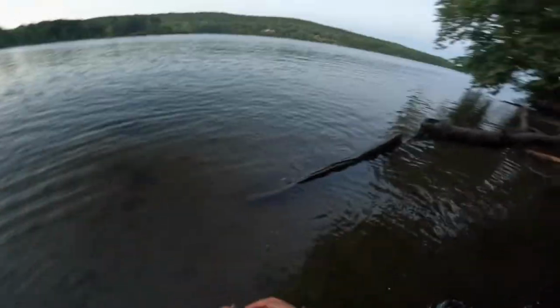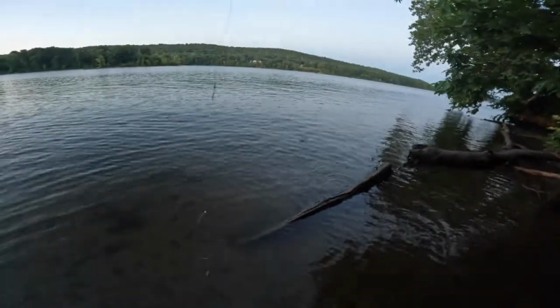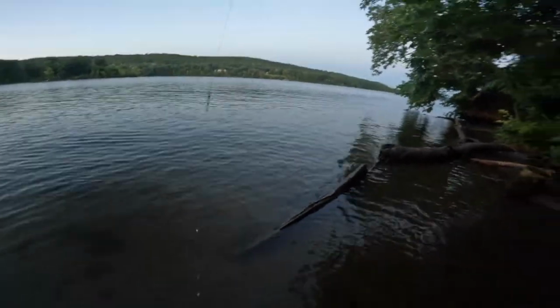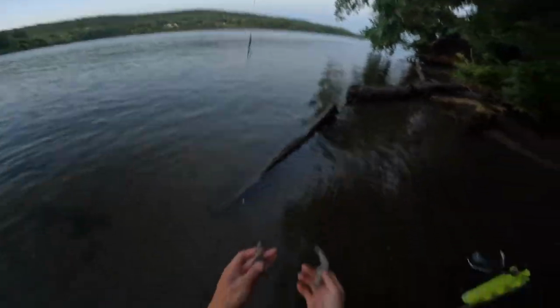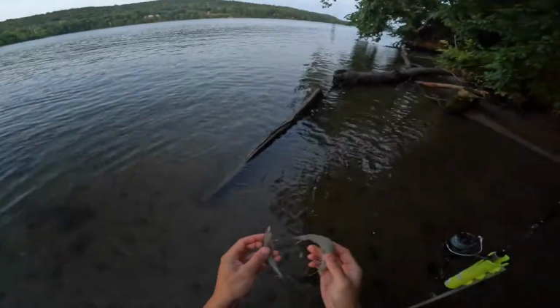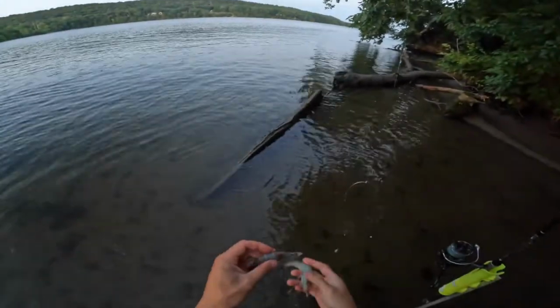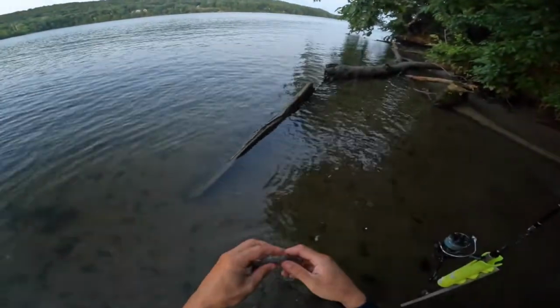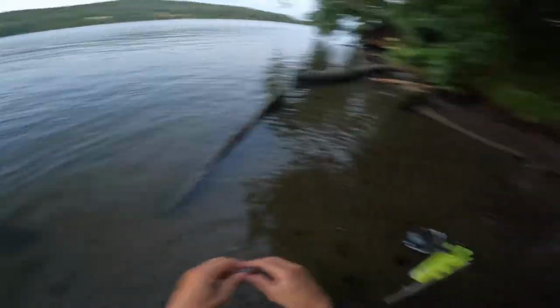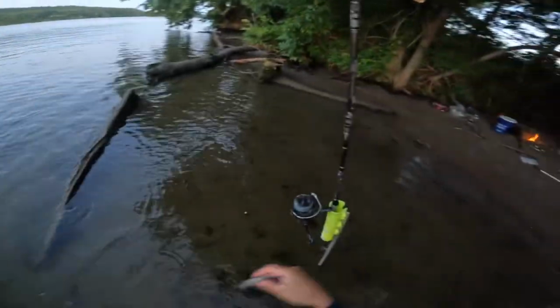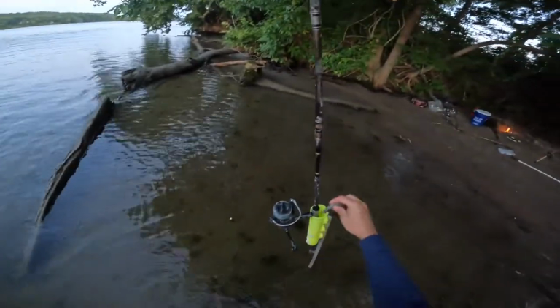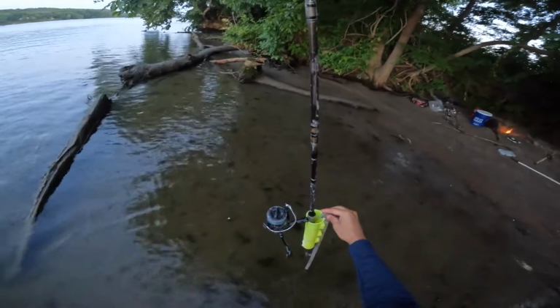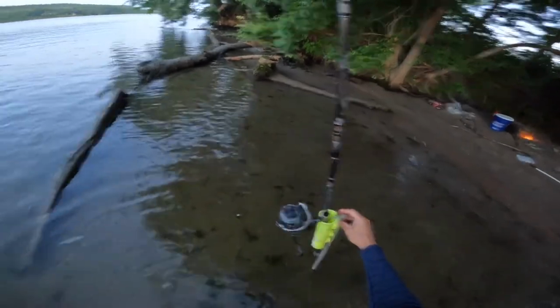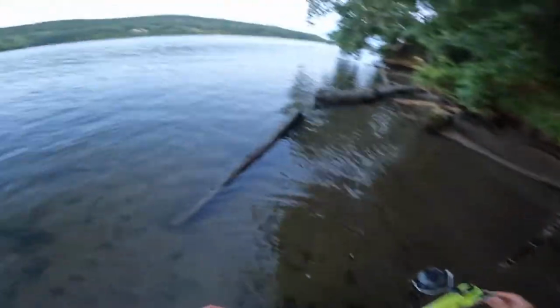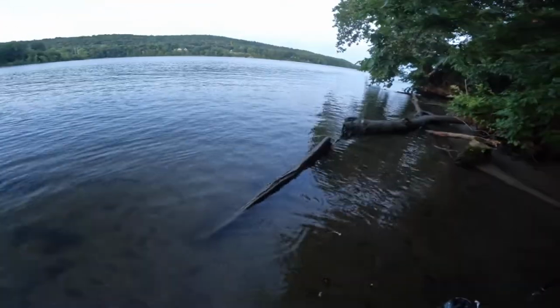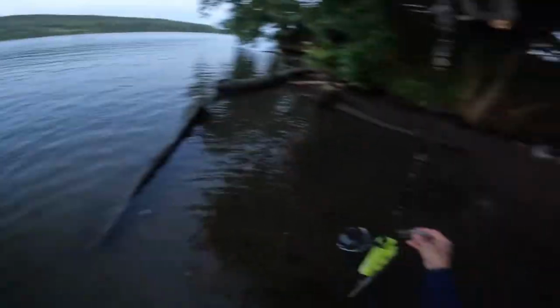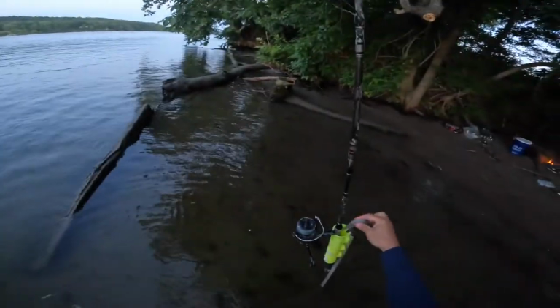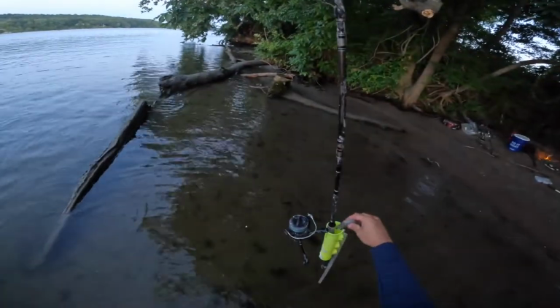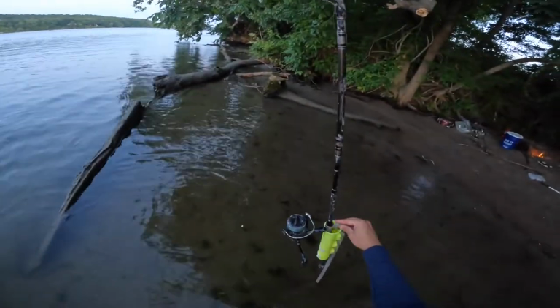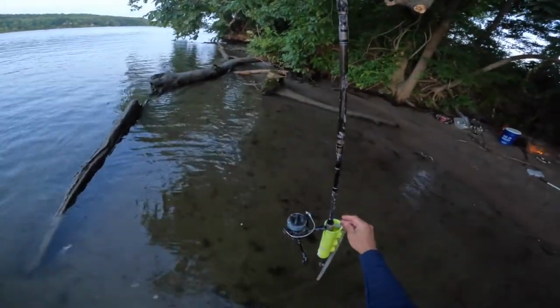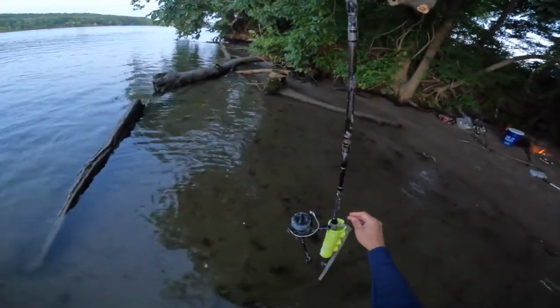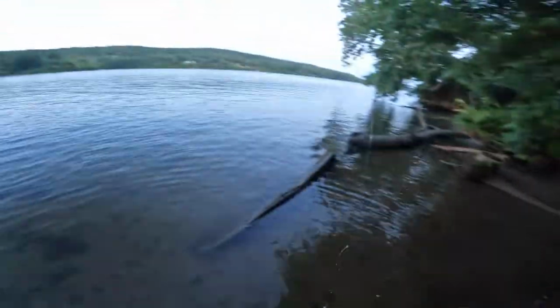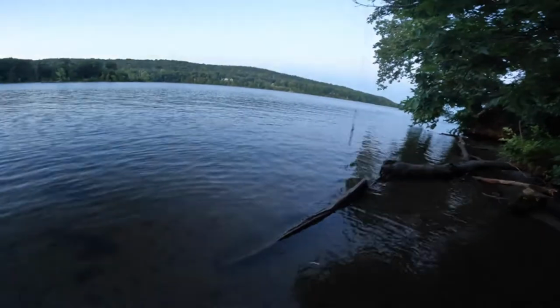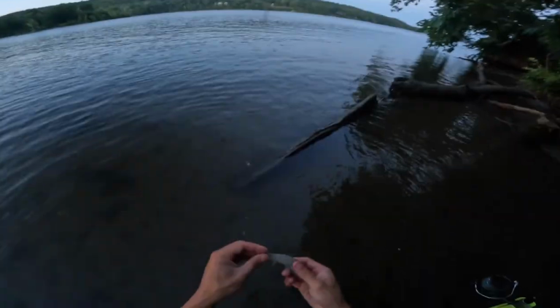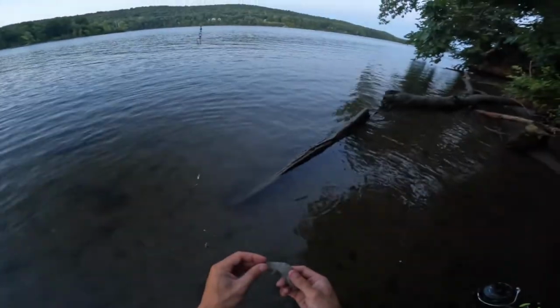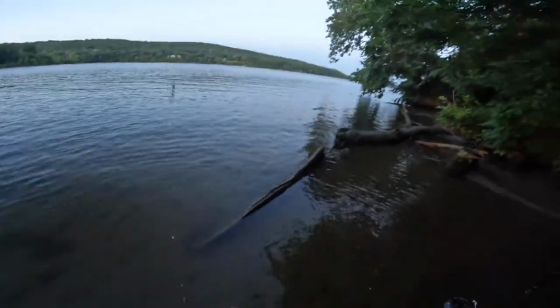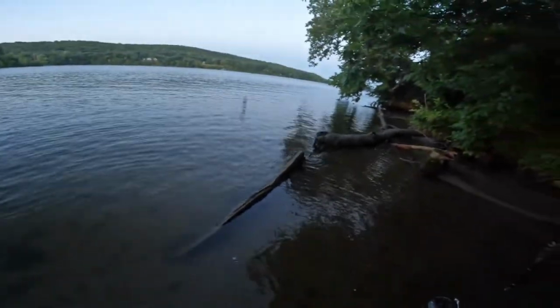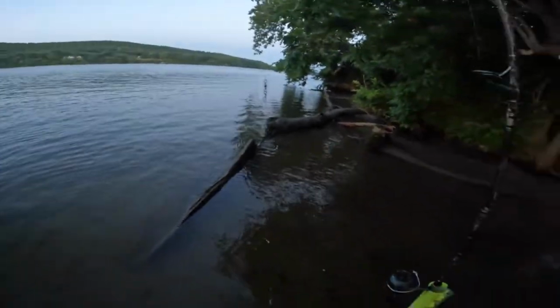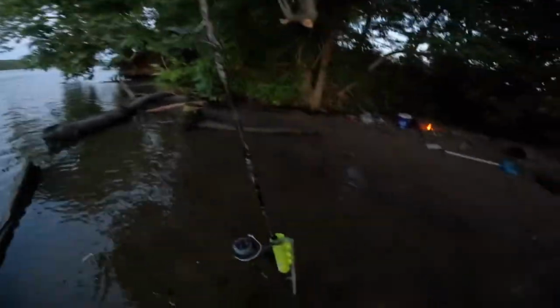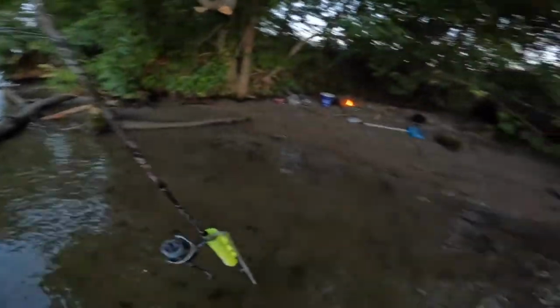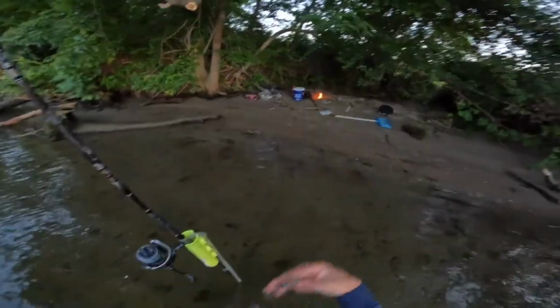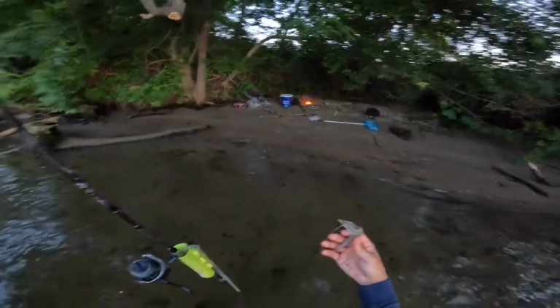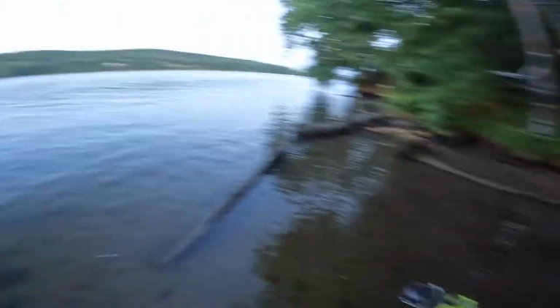Hey guys, David here. So we're doing a session of catfish fishing. There's white catfish, channel catfish. They'll bite during the day, but I just prefer it at night so I'm not burning to death and can enjoy the outdoors.